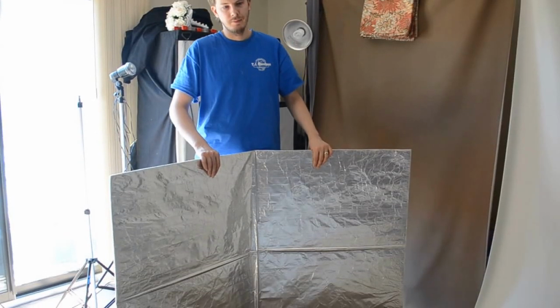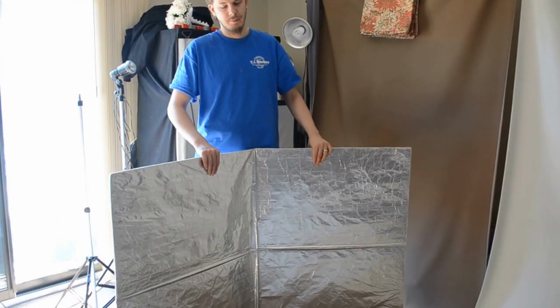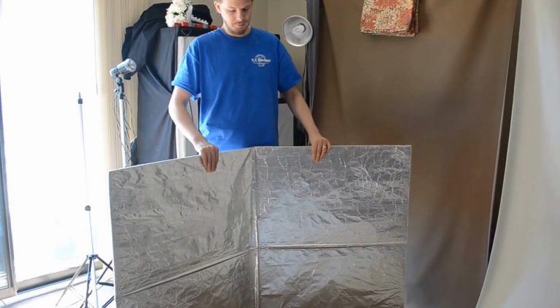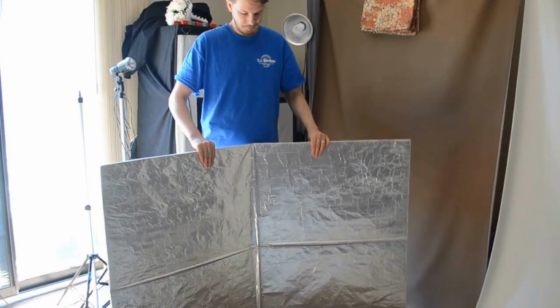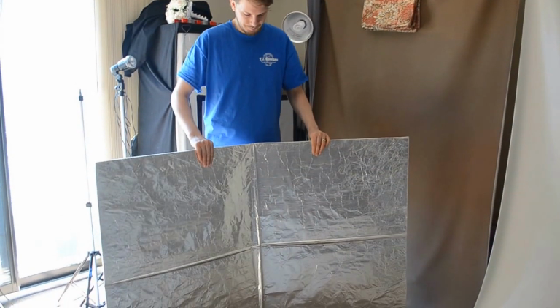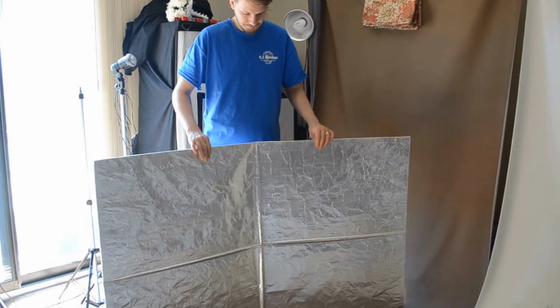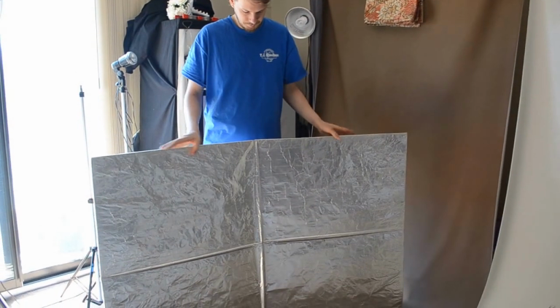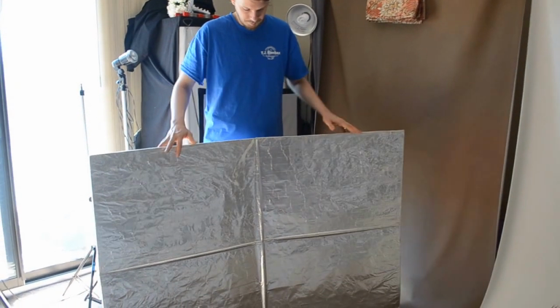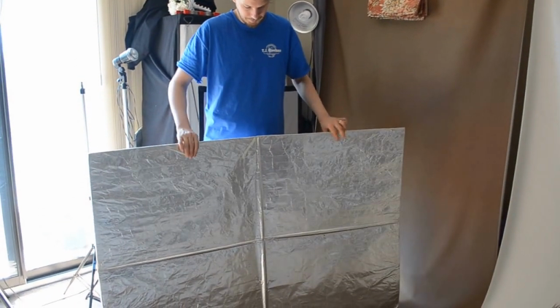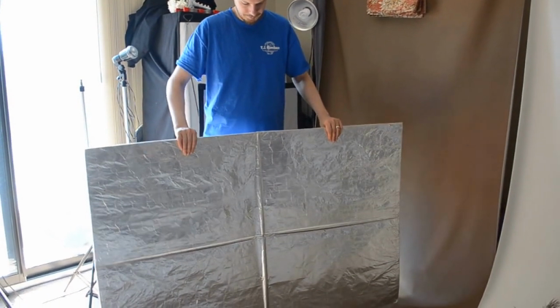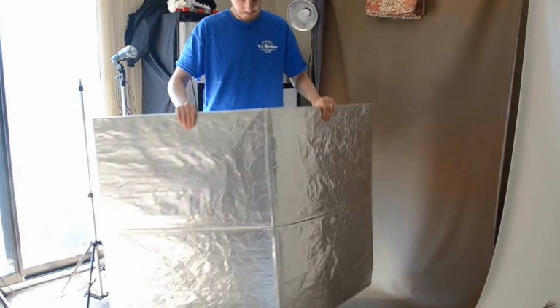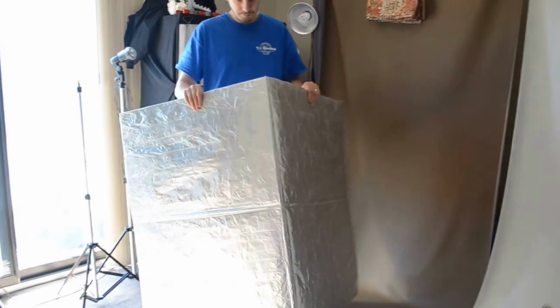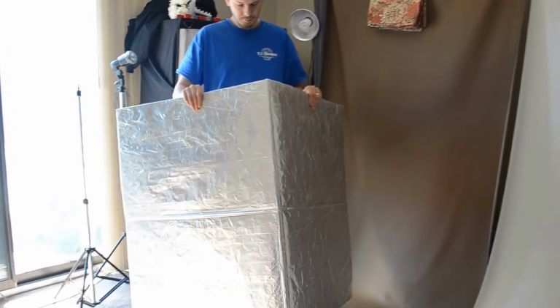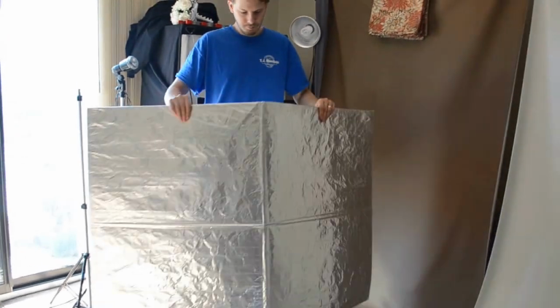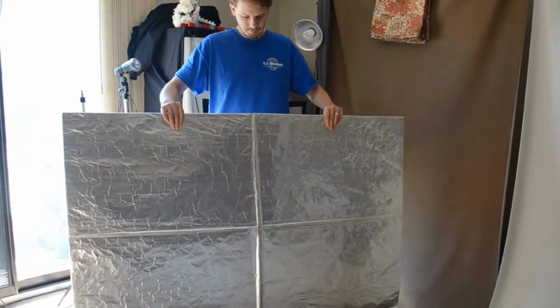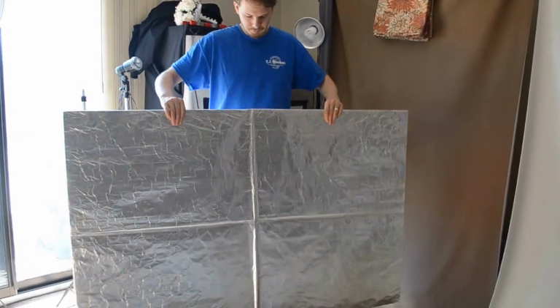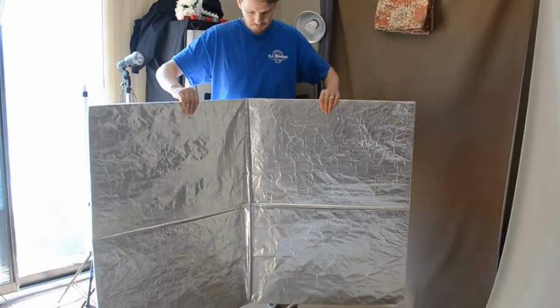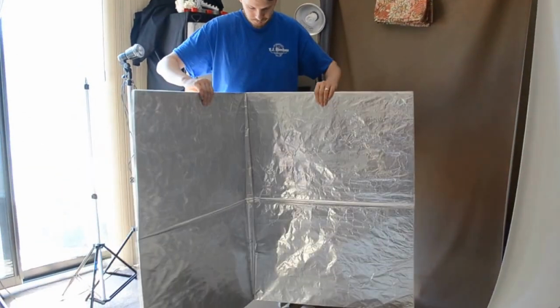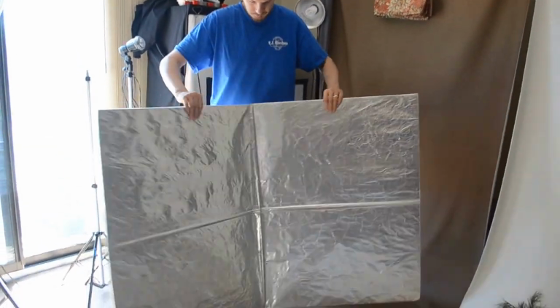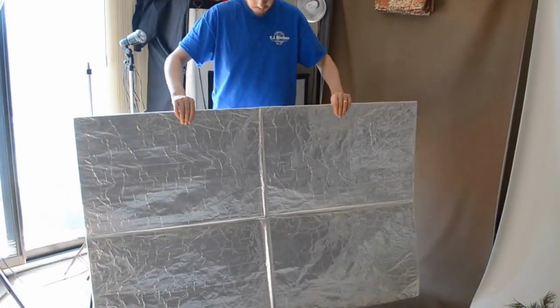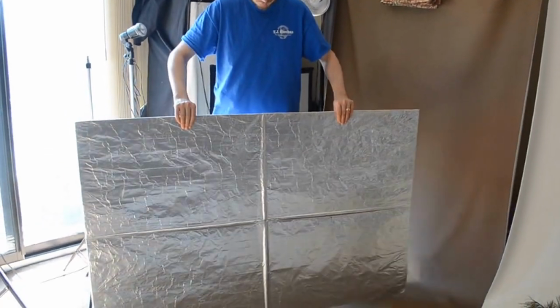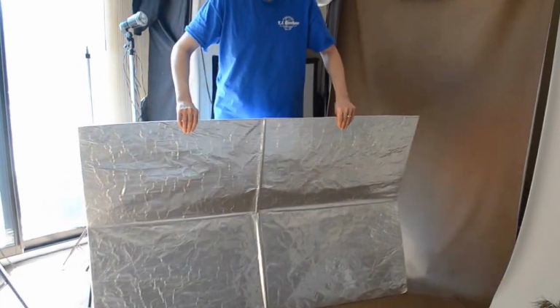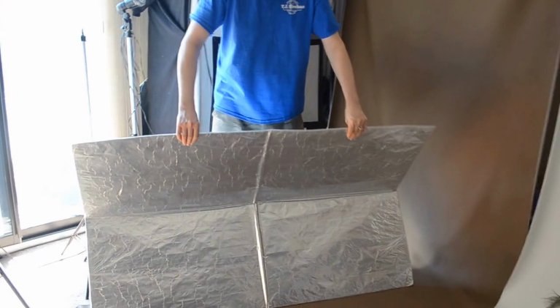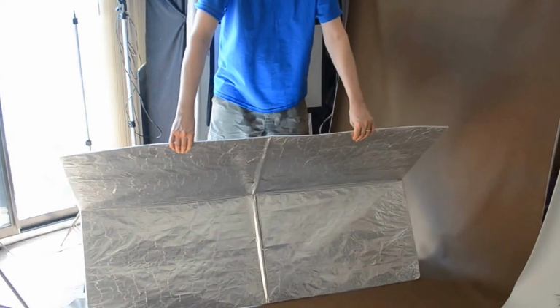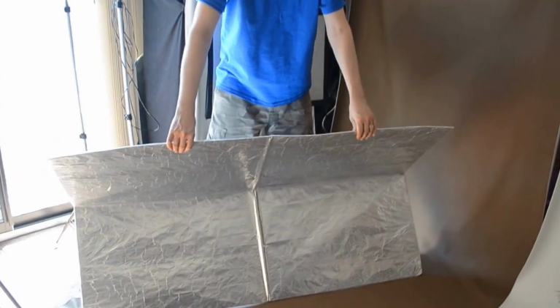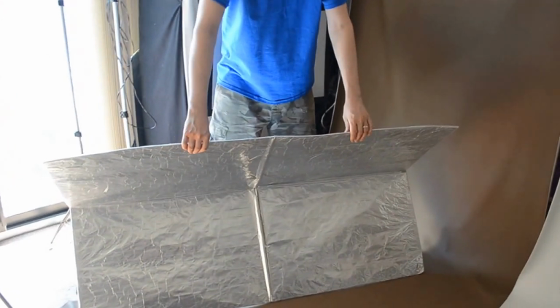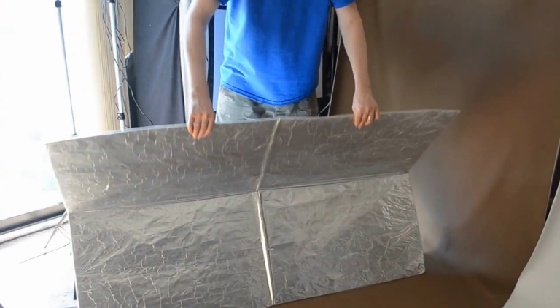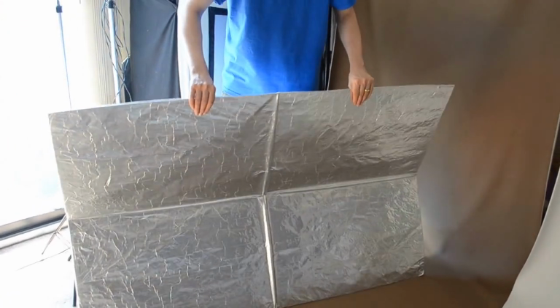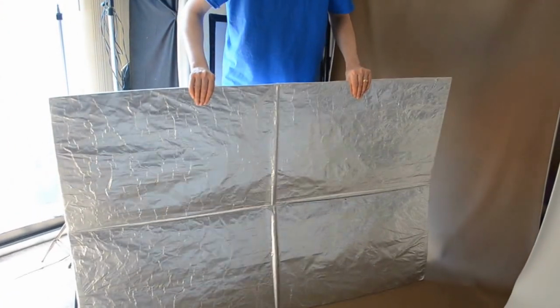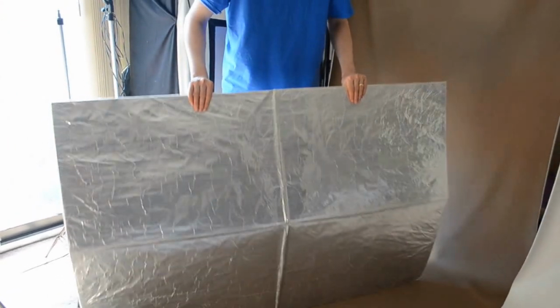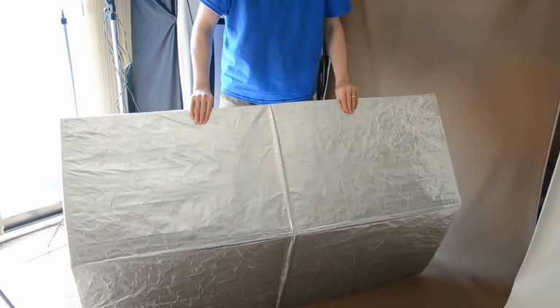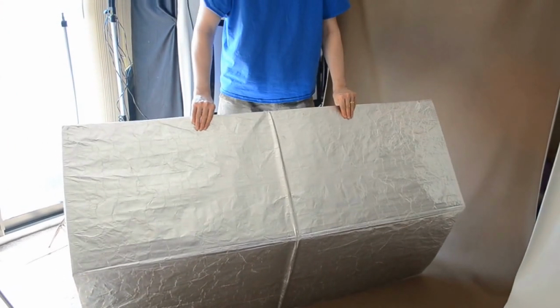Dear Prepper Girl, this is a reflector that I made. It's basically made out of four foam boards. My husband's demonstrating it for you, and it bends. Basically it's made out of board, some clear tape, and some tinfoil.